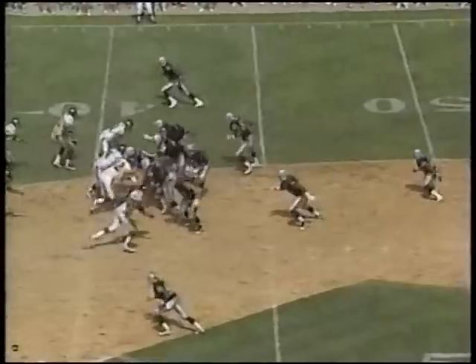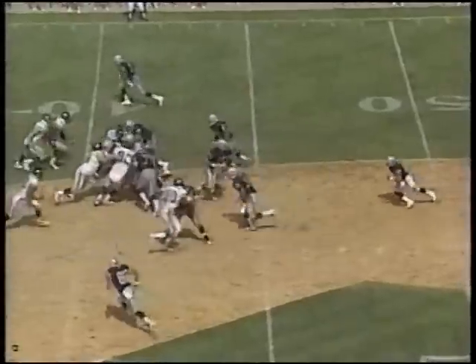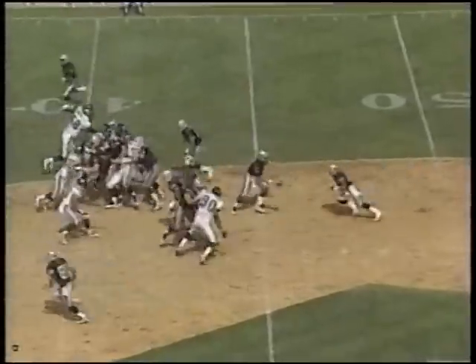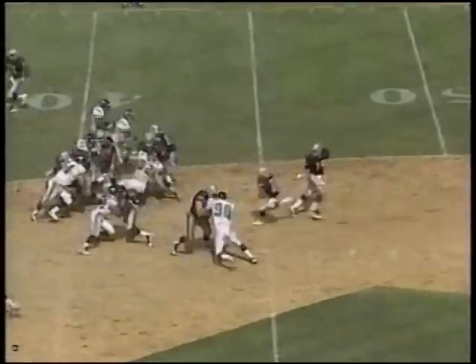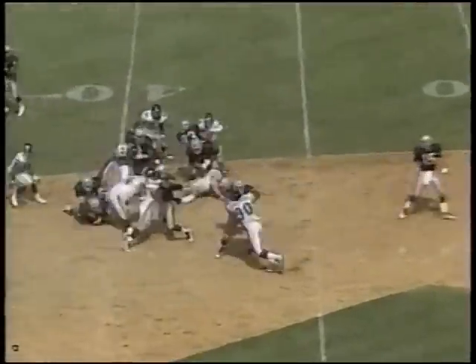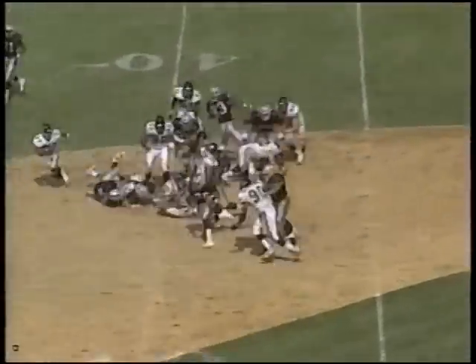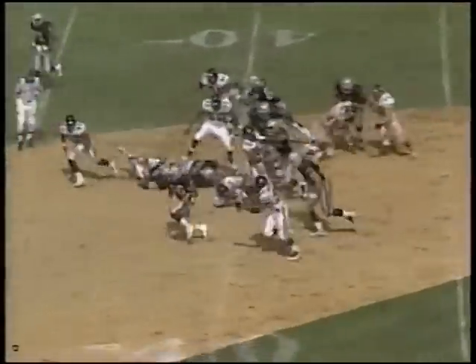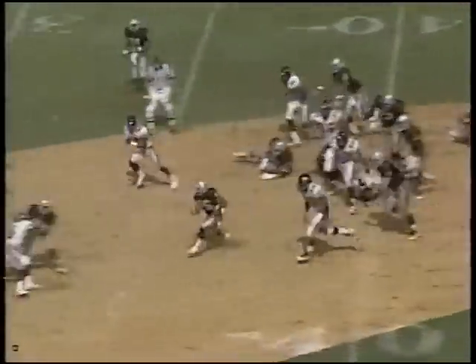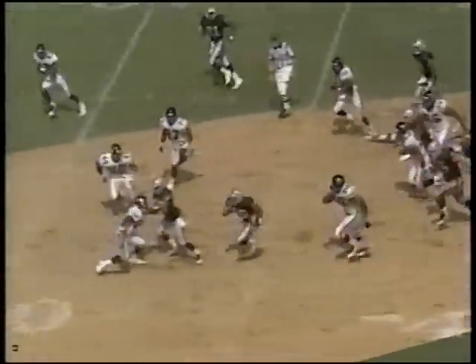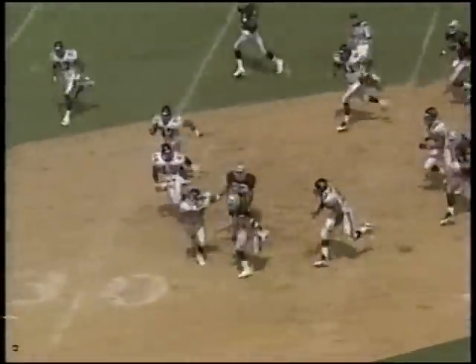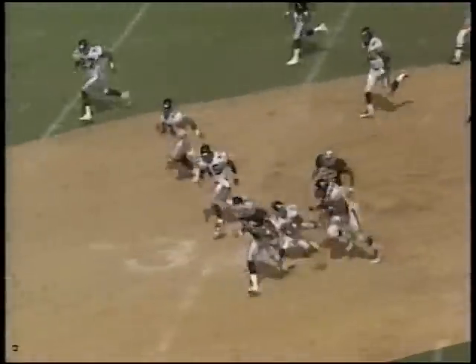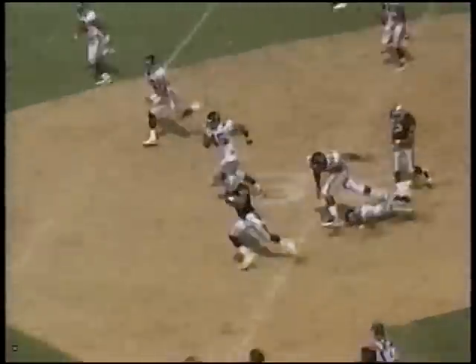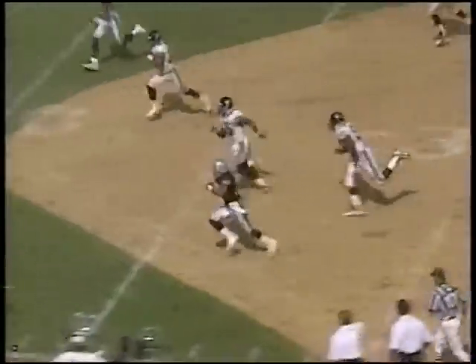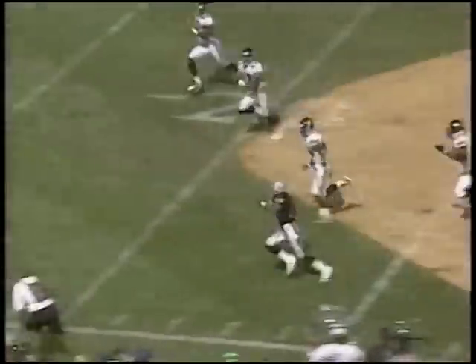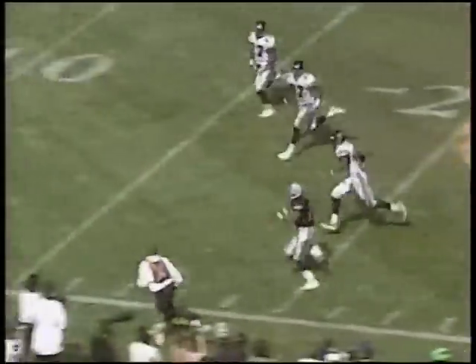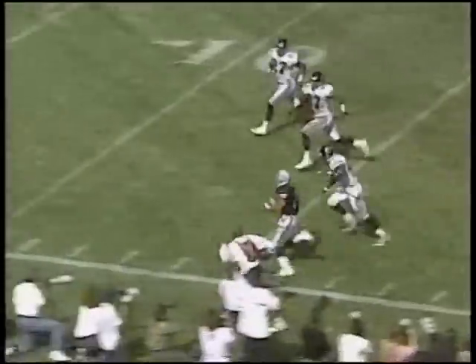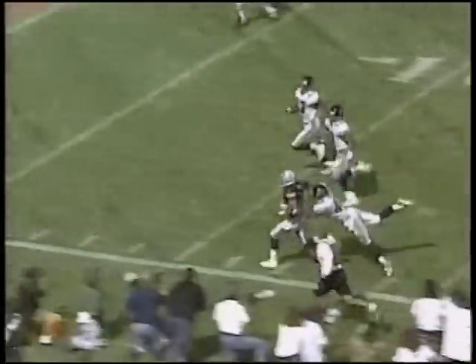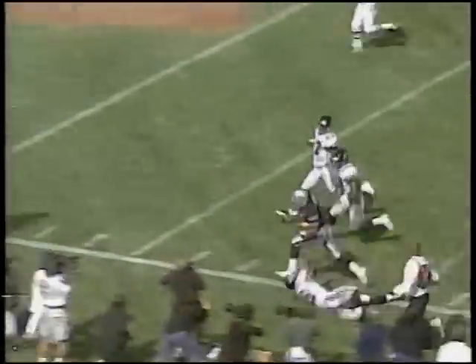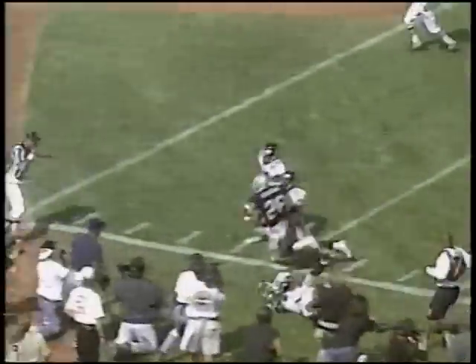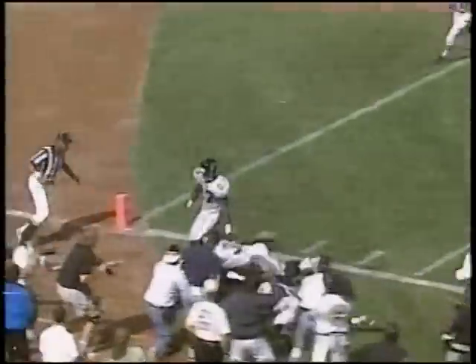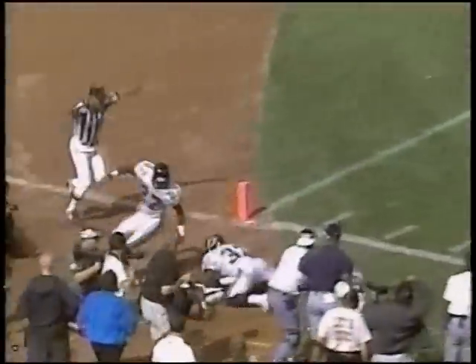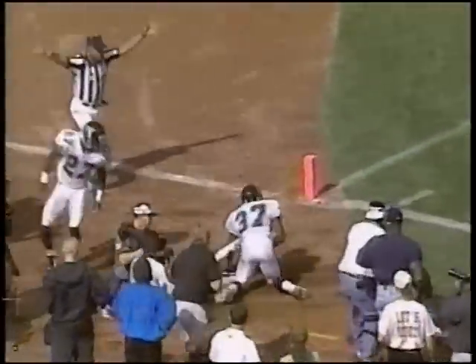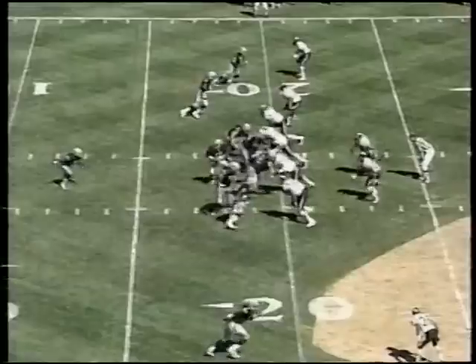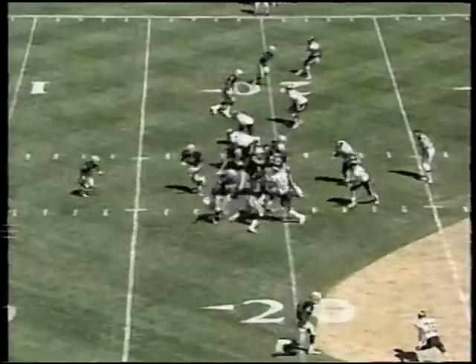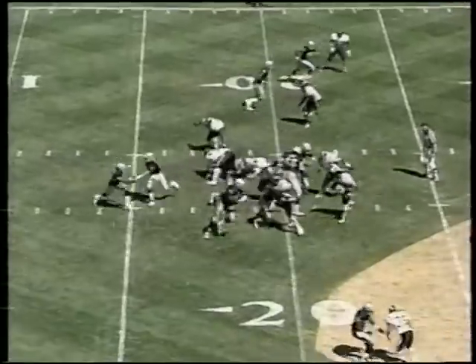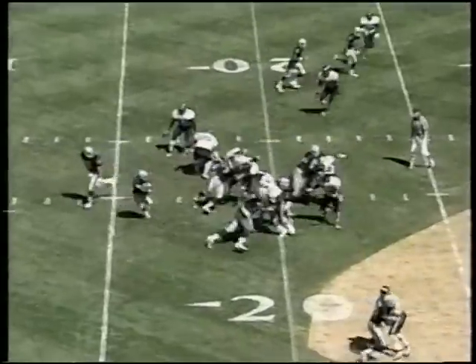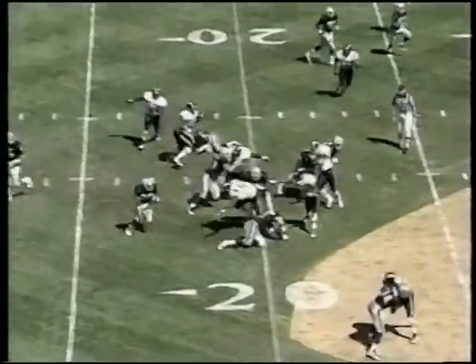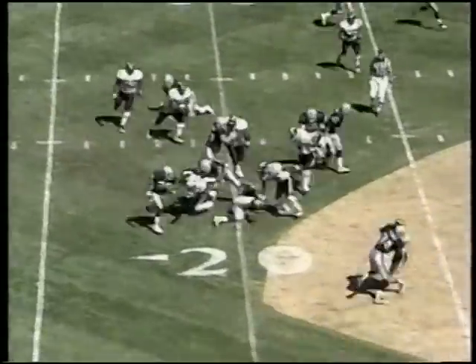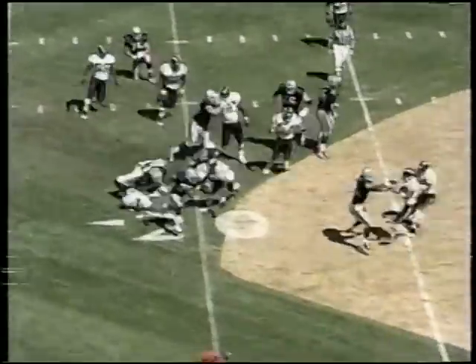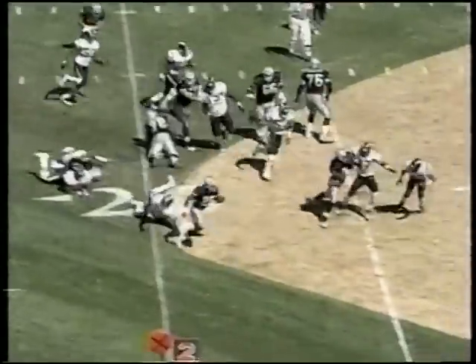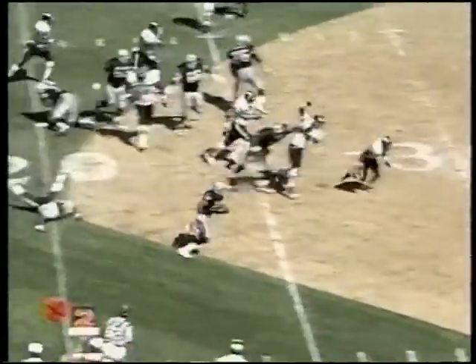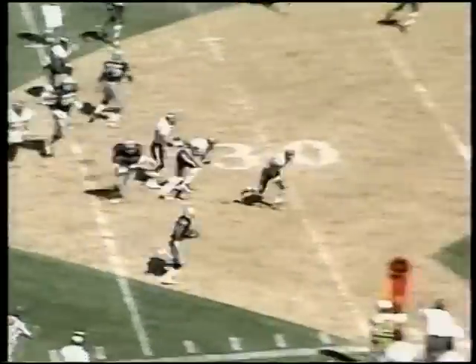Still third quarter, Raiders driving. Hostetler hands to Napoleon Kaufman — 33 yards on this play, down inside the ten. But Tommy, a disaster. And the first non-Tim Brown offensive touchdown of the year makes it 21-7.